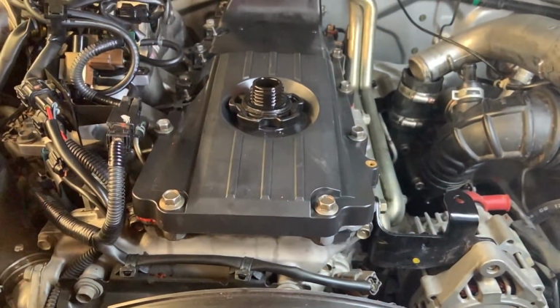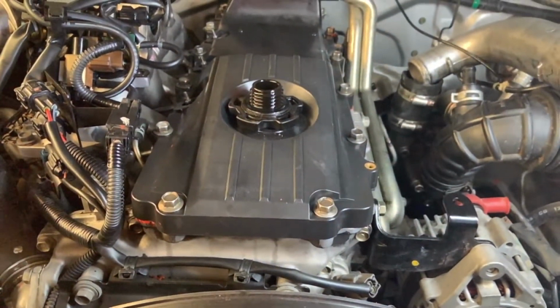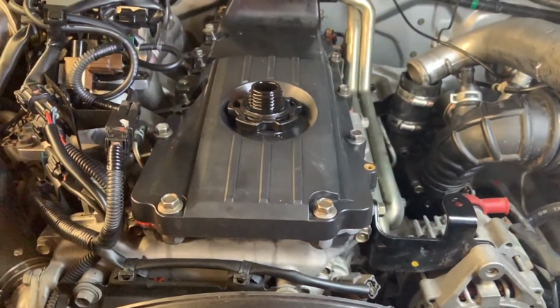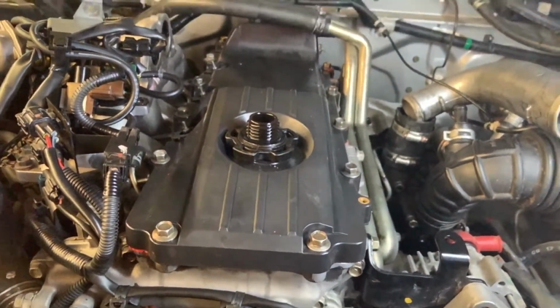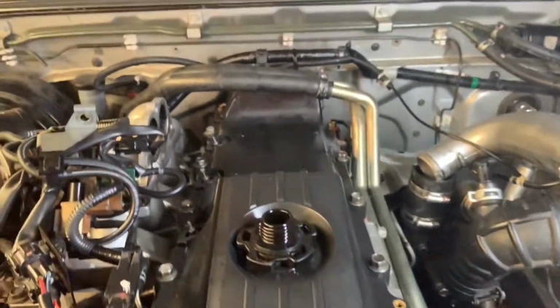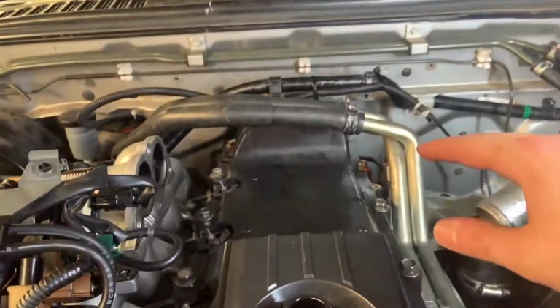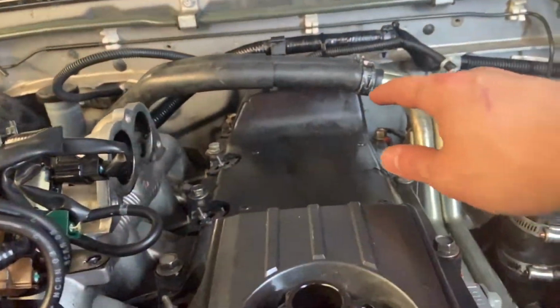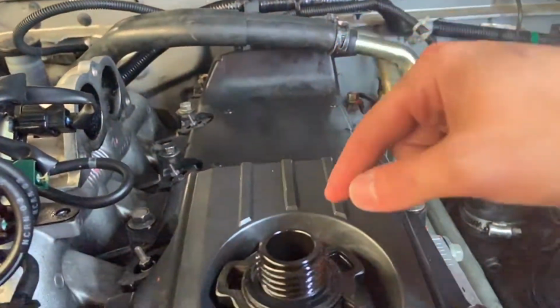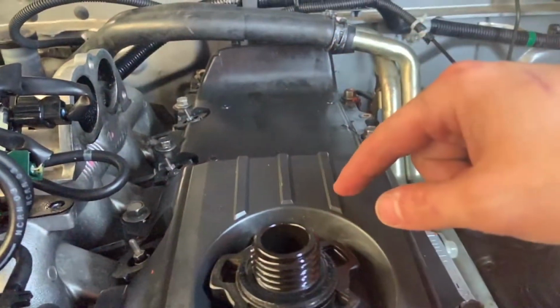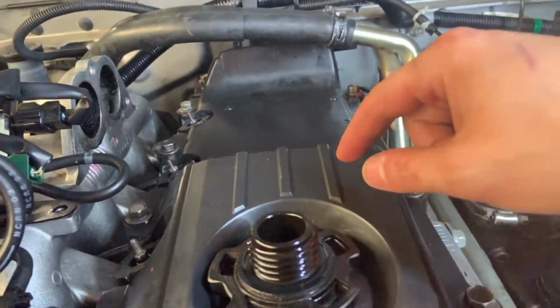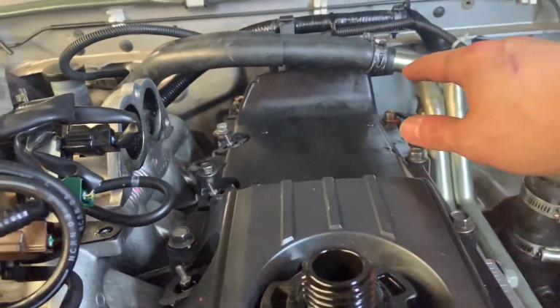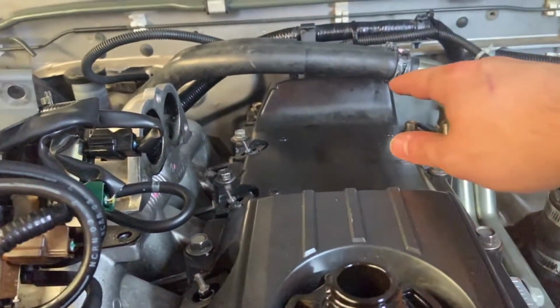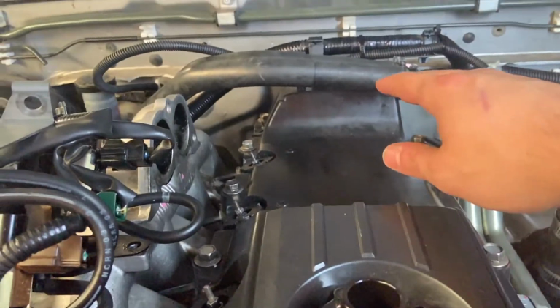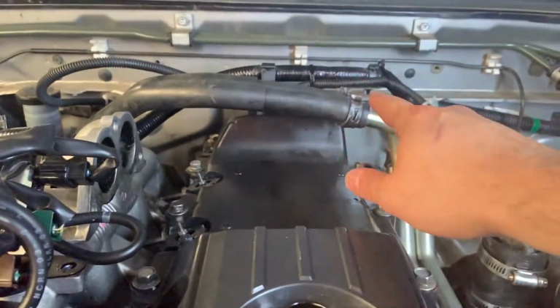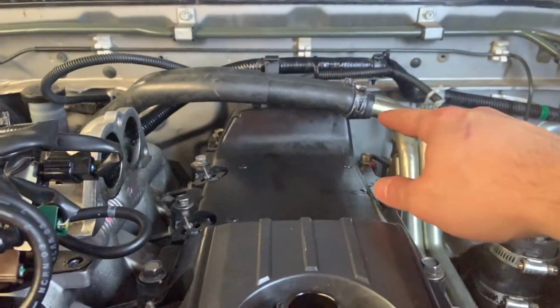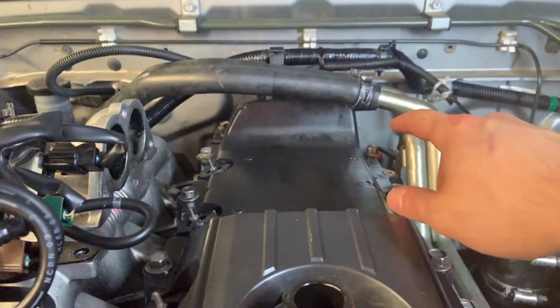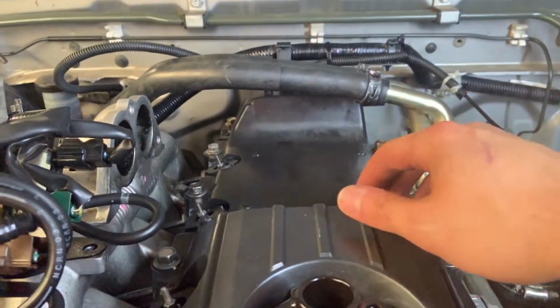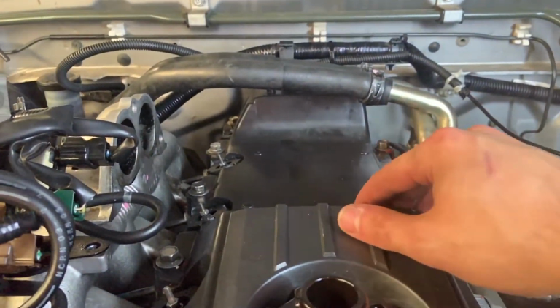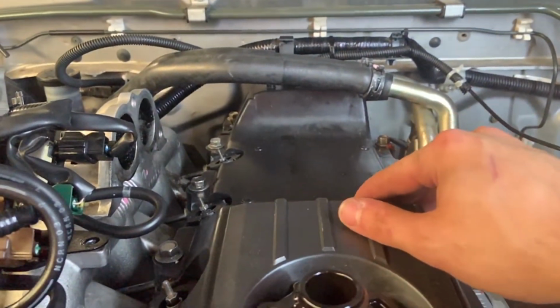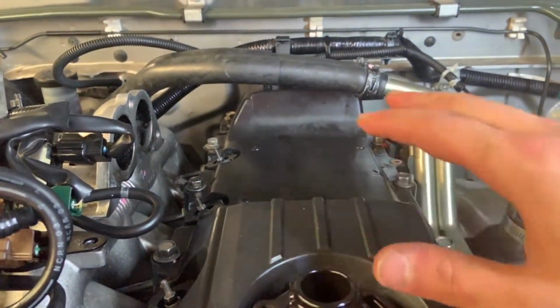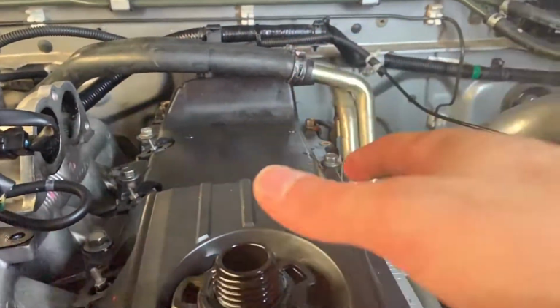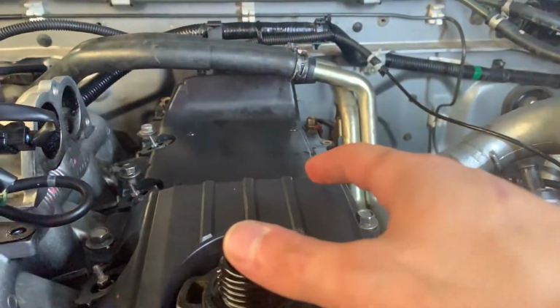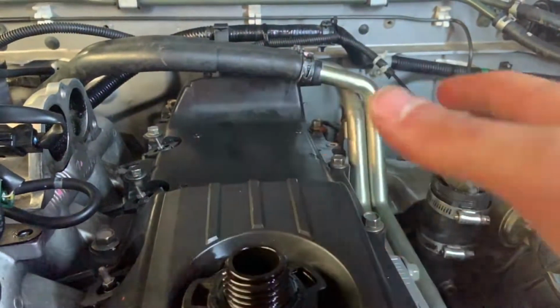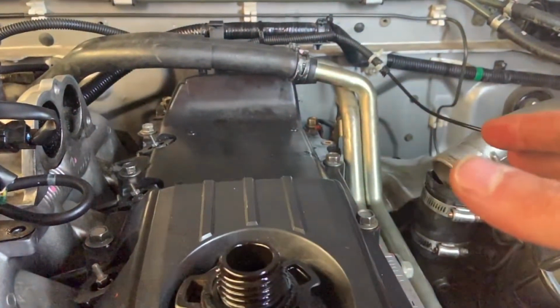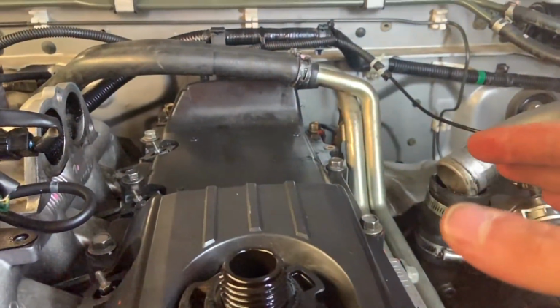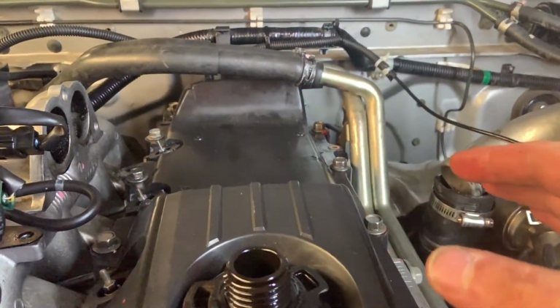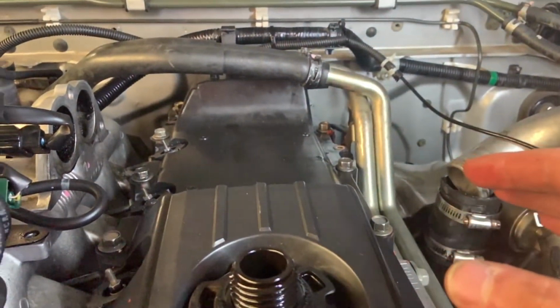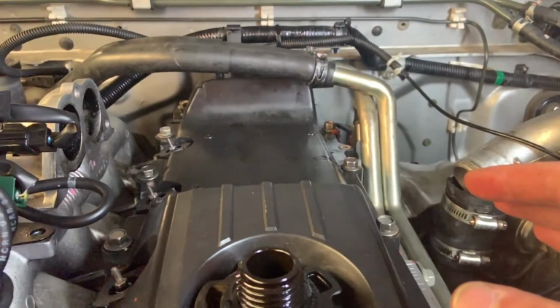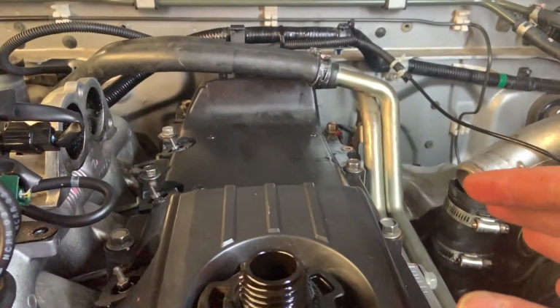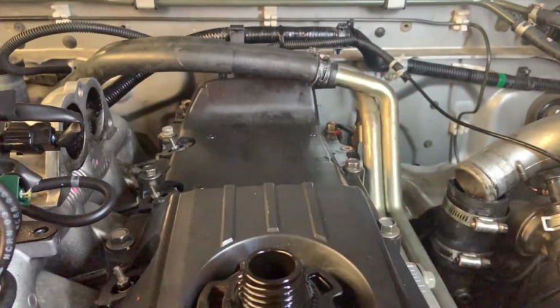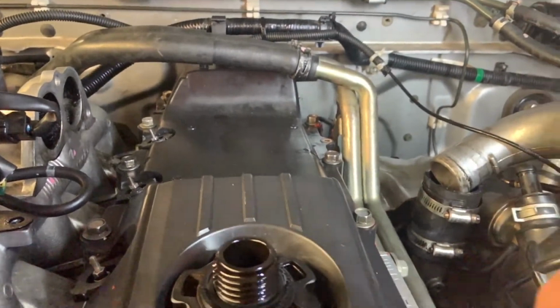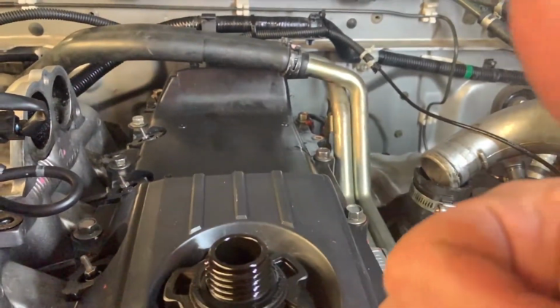Once we take all those off you just have to wriggle the cover underneath these two heater hoses. If you put it at a certain angle it will eventually come out, I promise. And then we're all good to go.